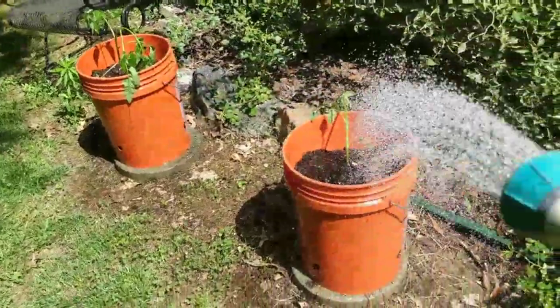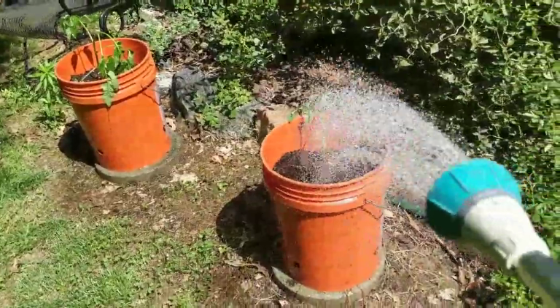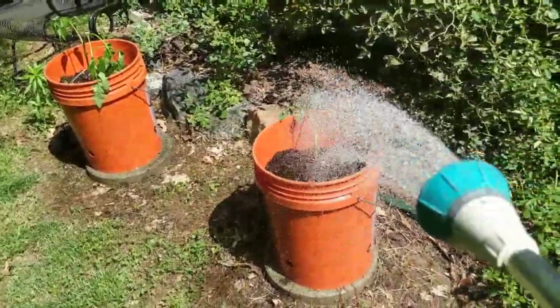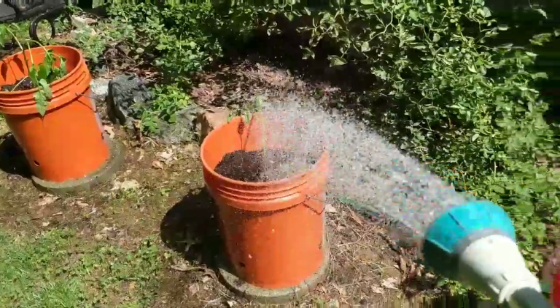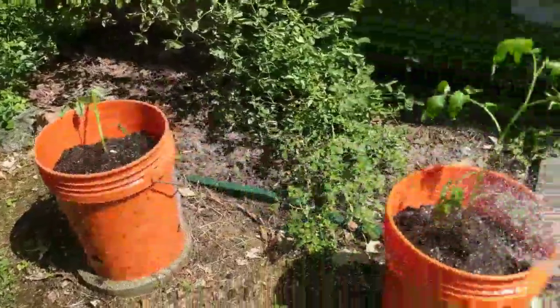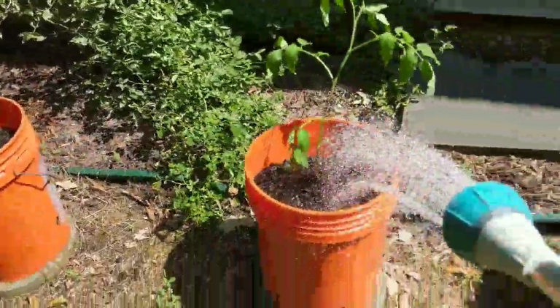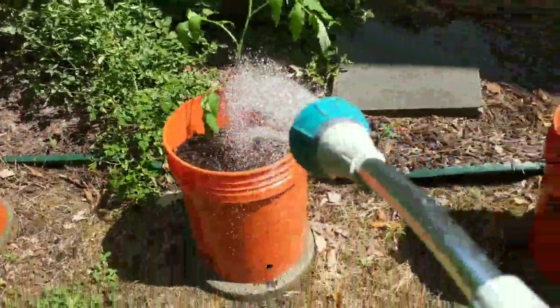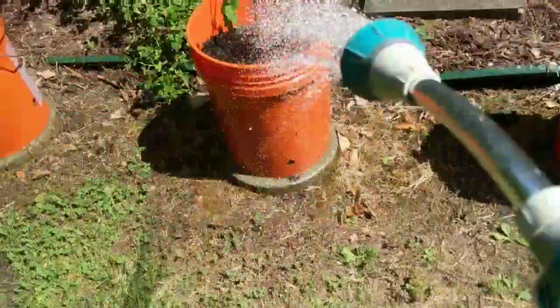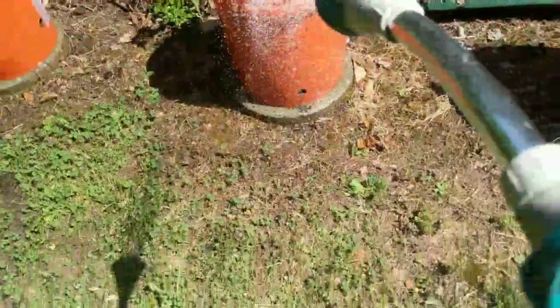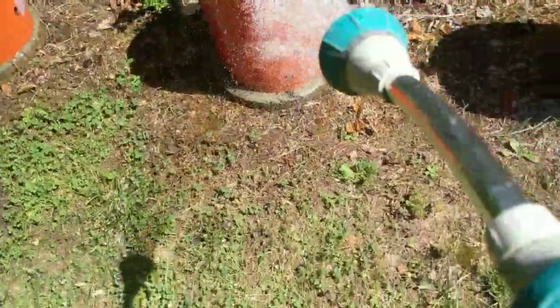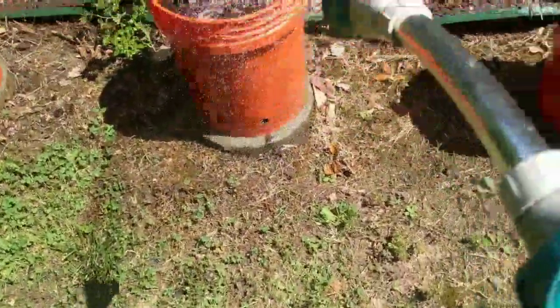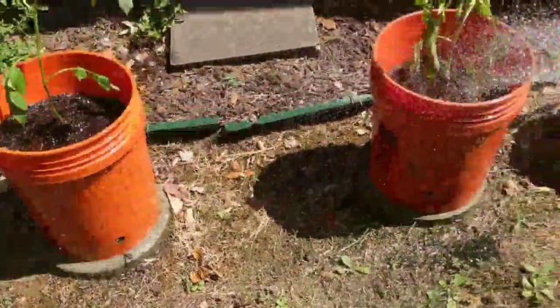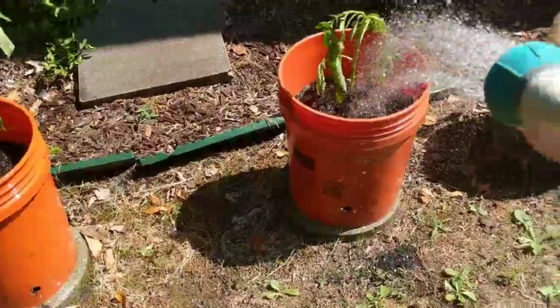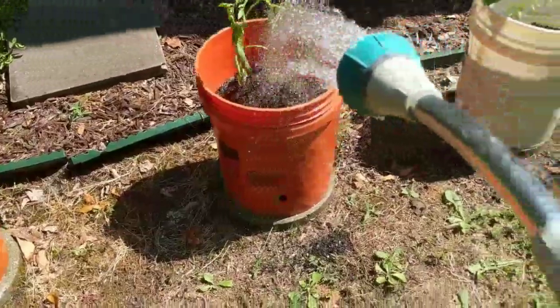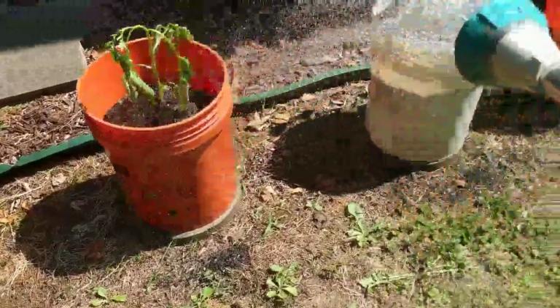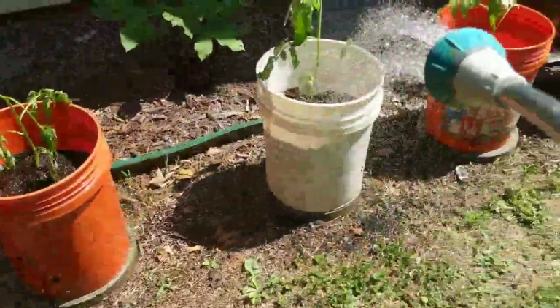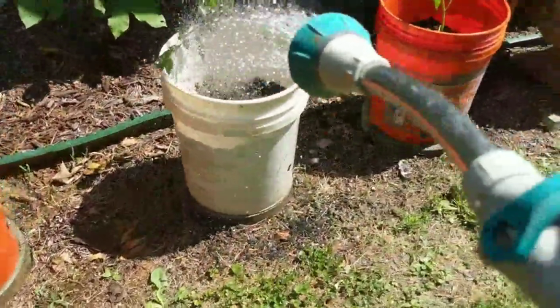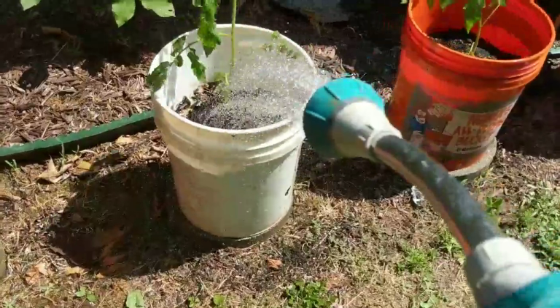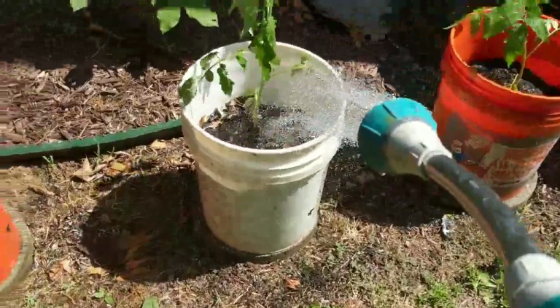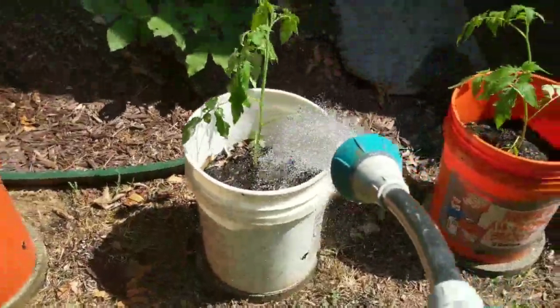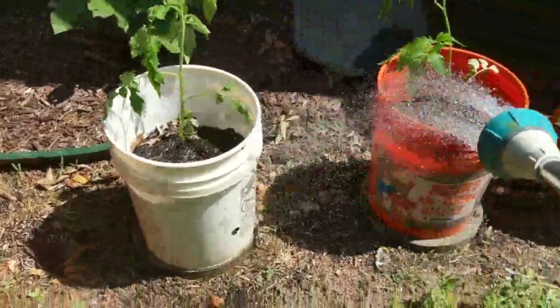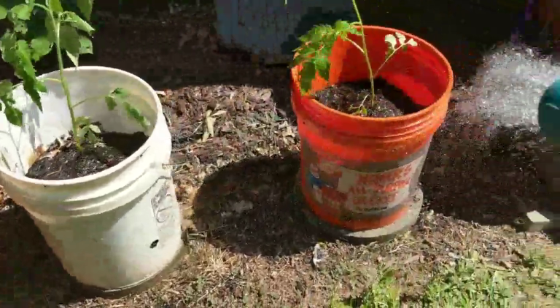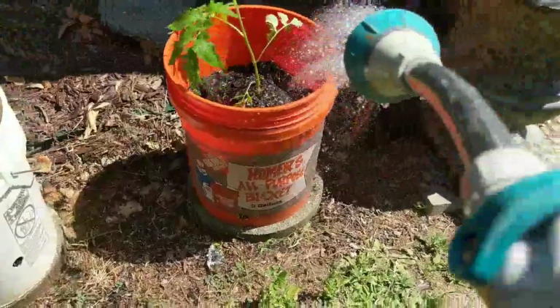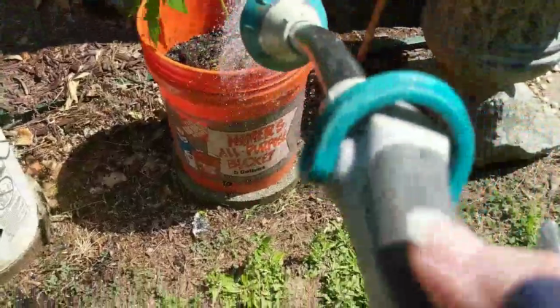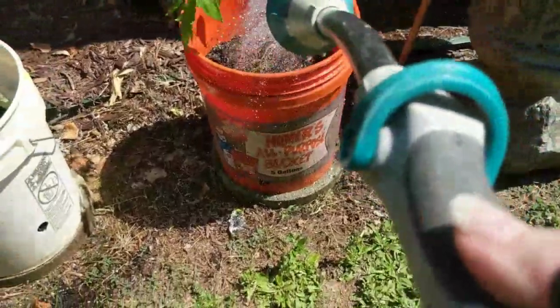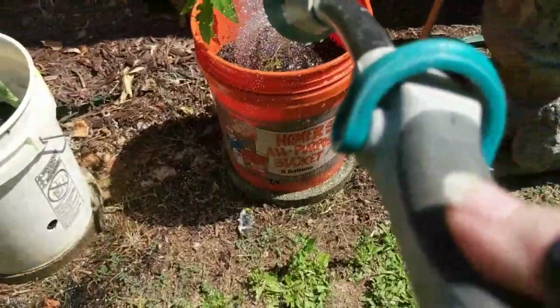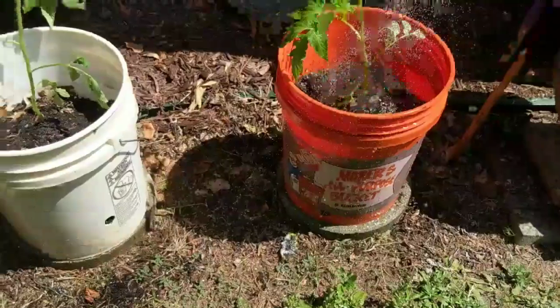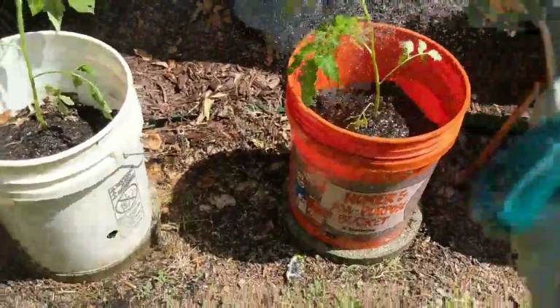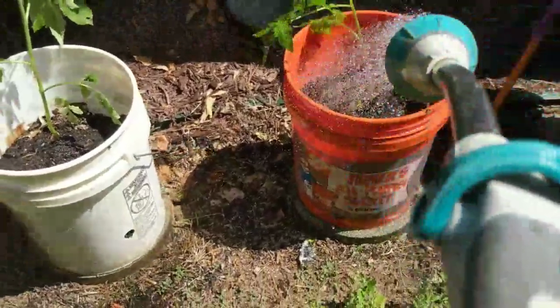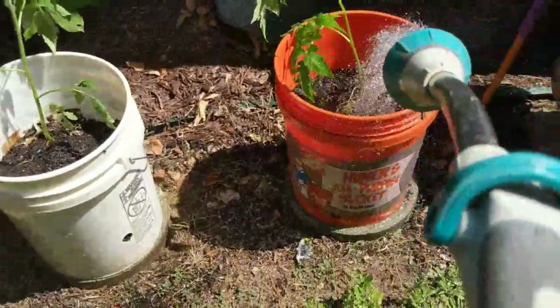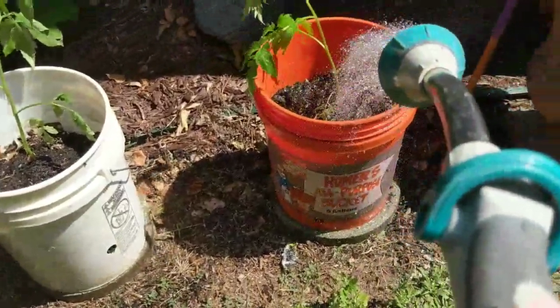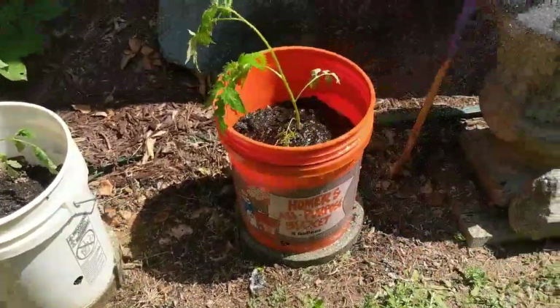These are my Home Depot buckets. My husband drilled holes in them for me. Hey, Homer — get off me! Stinking bug.